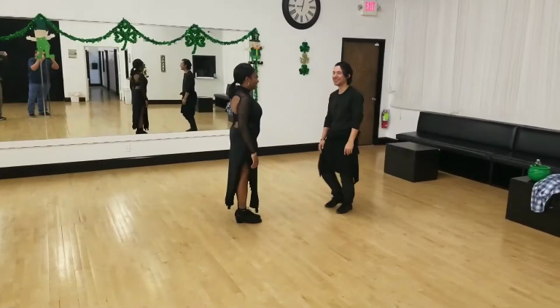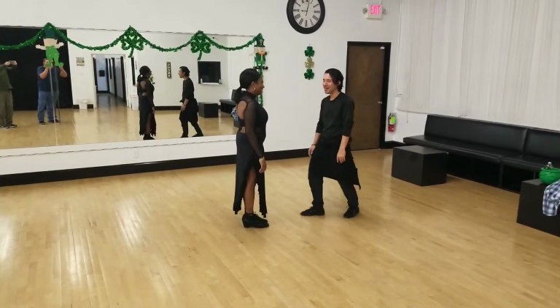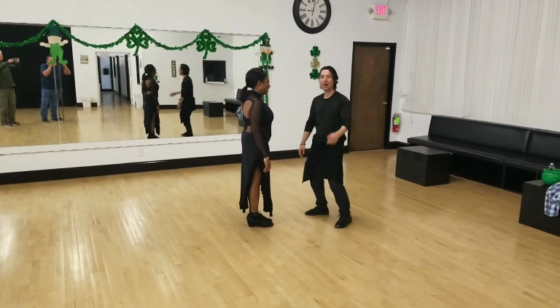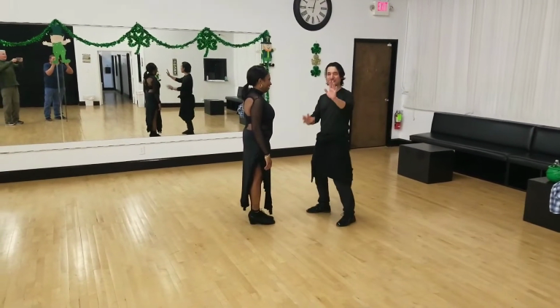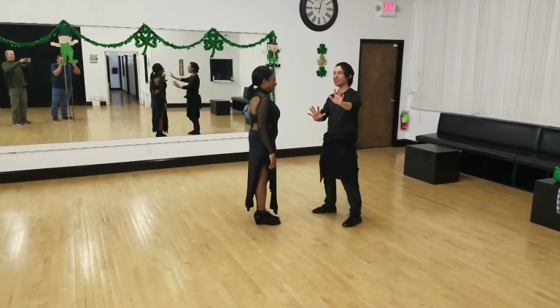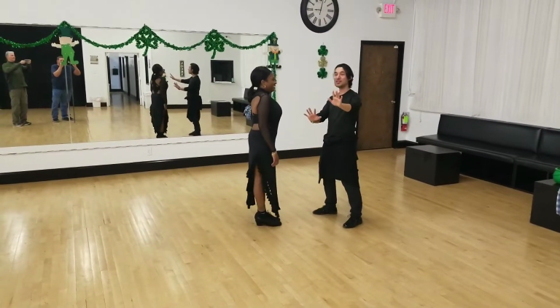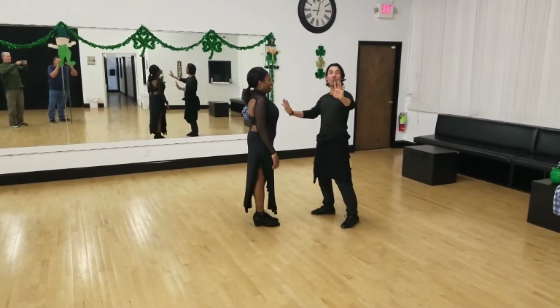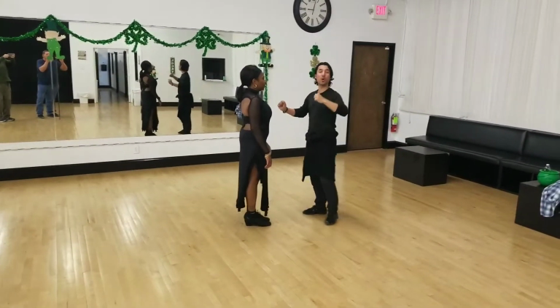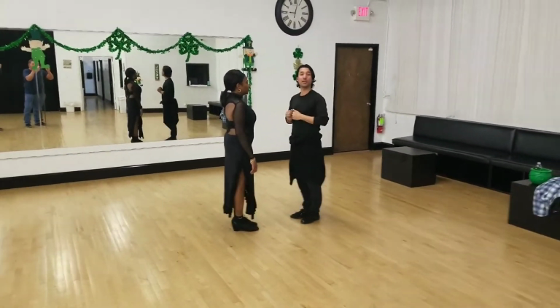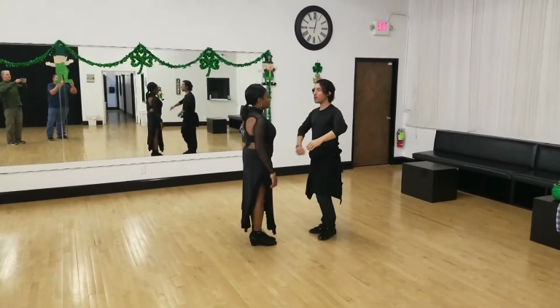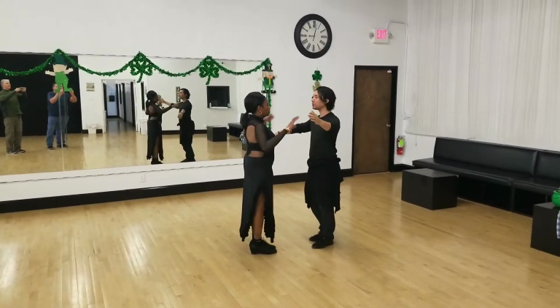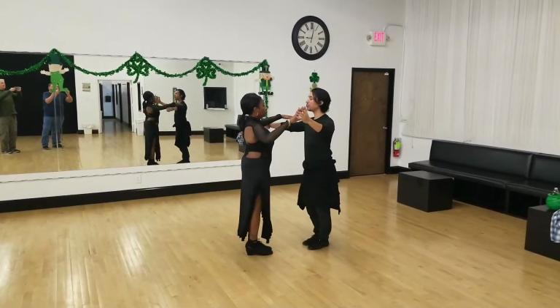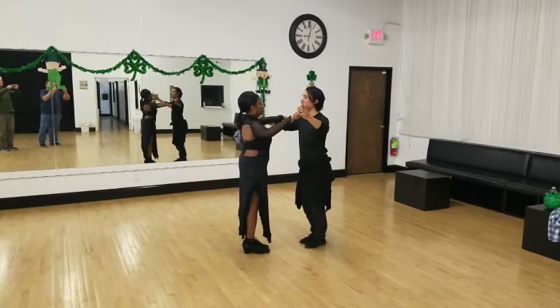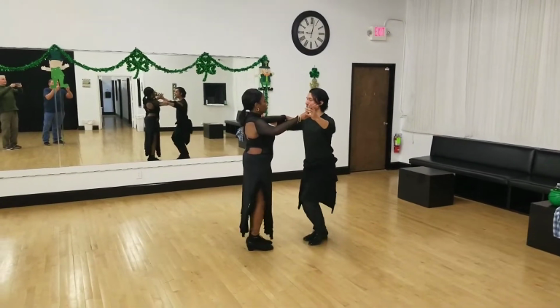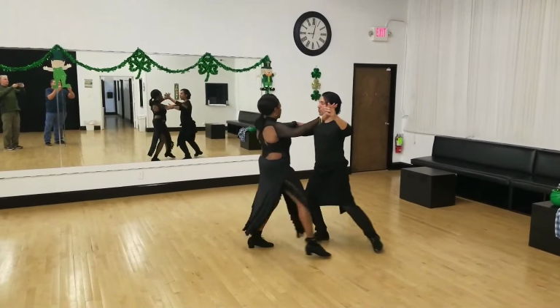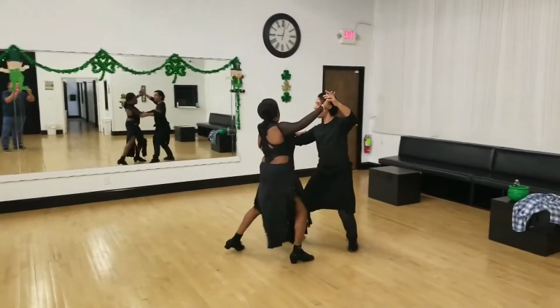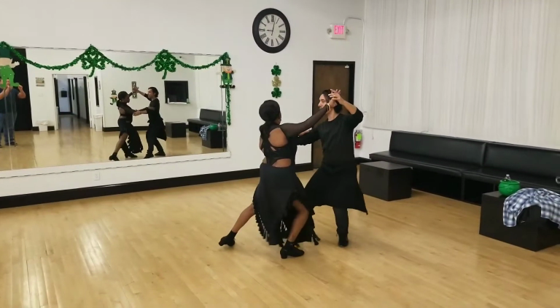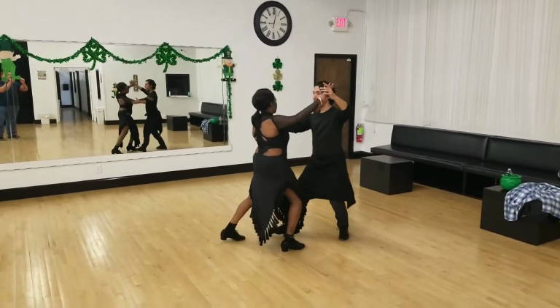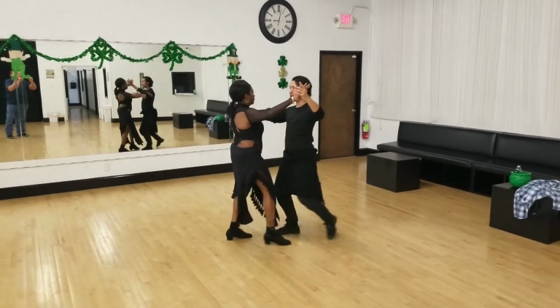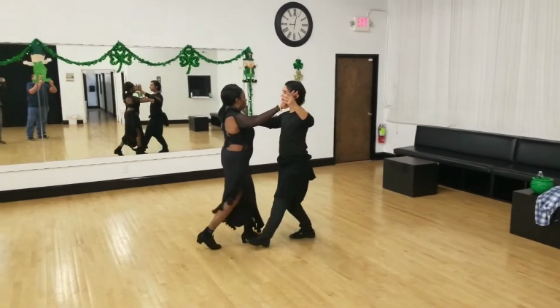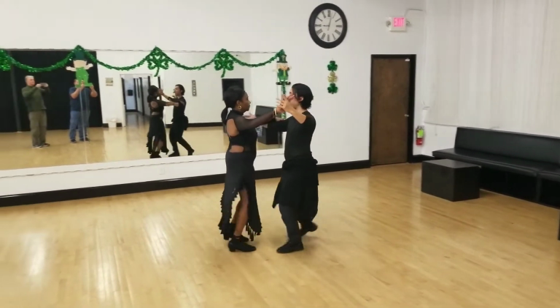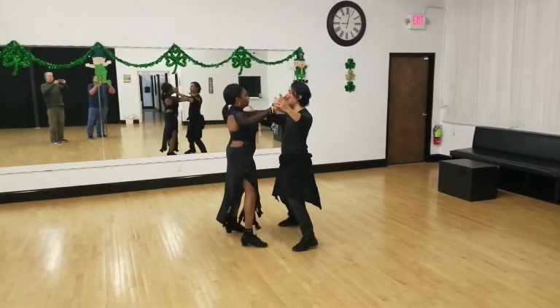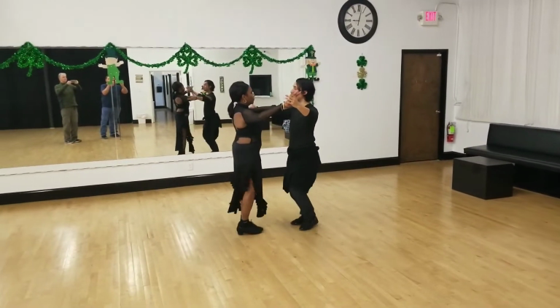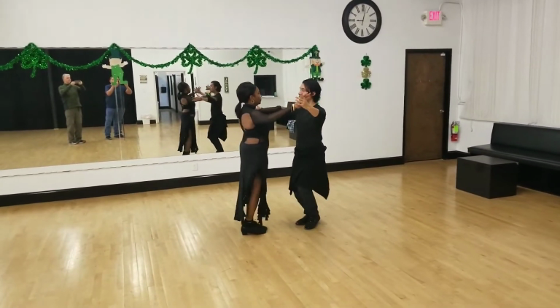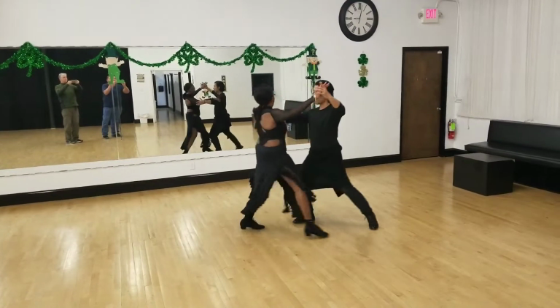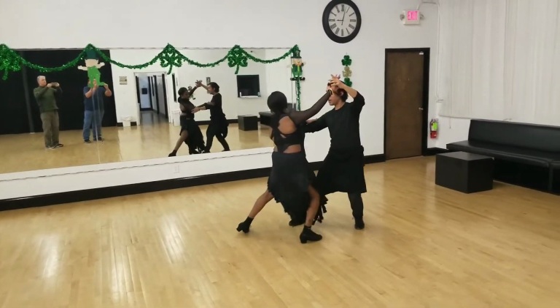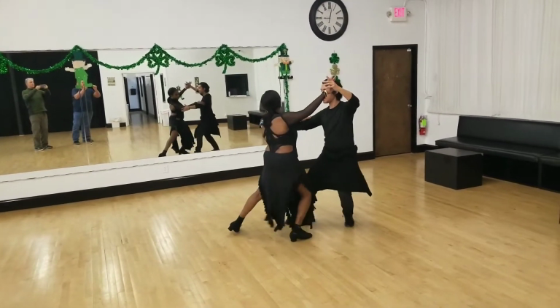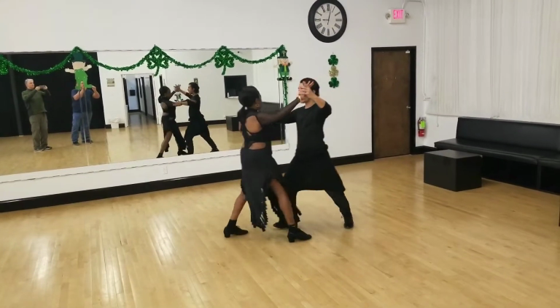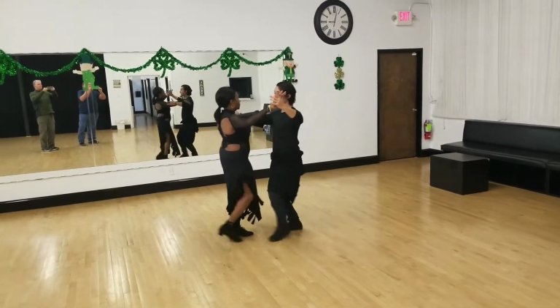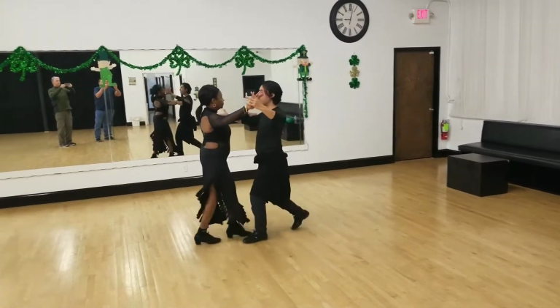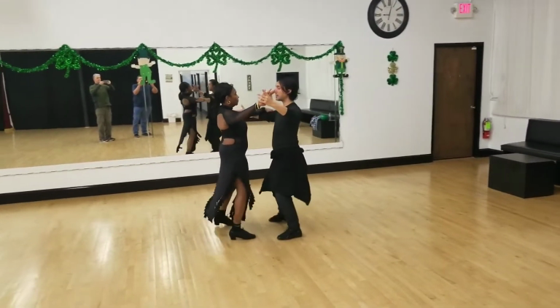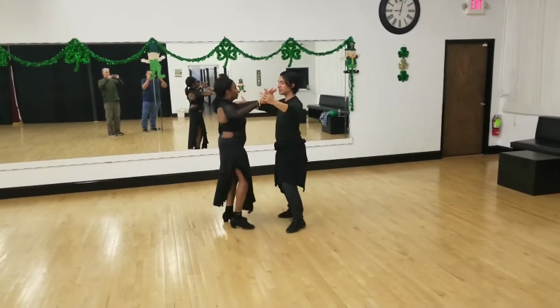Okay, nice and easy. I'm going to go through the whole routine. So we start with two cortés — corte, end, tango, close, corte, end, basic step.